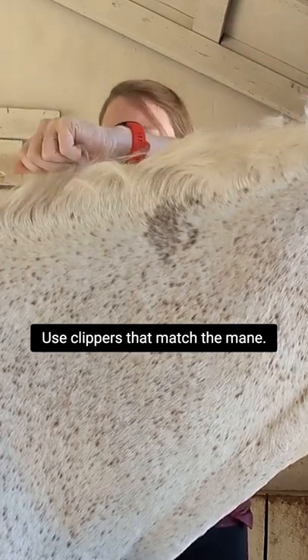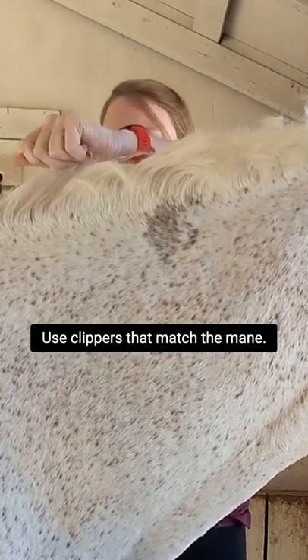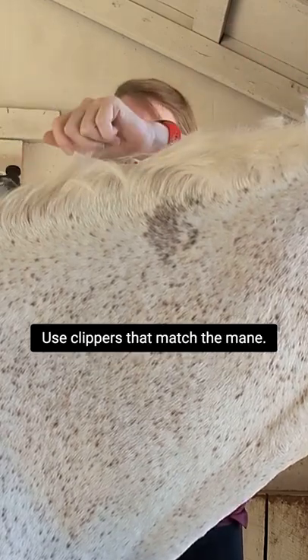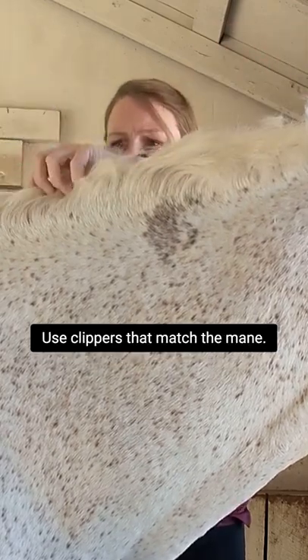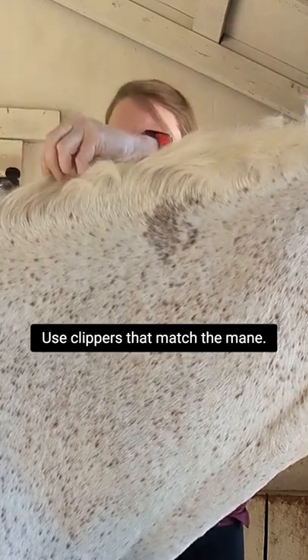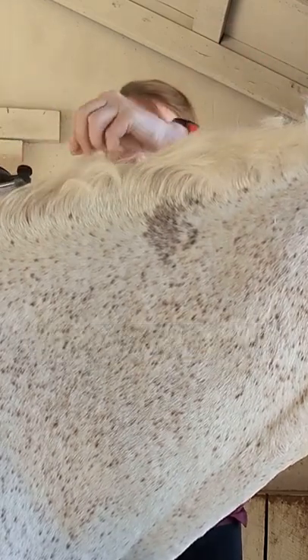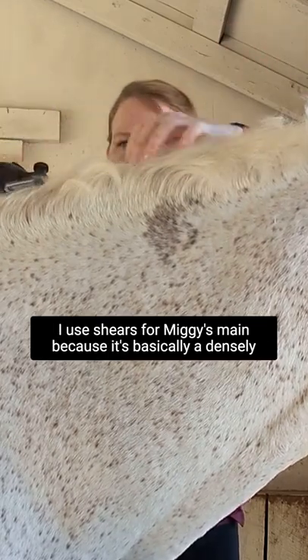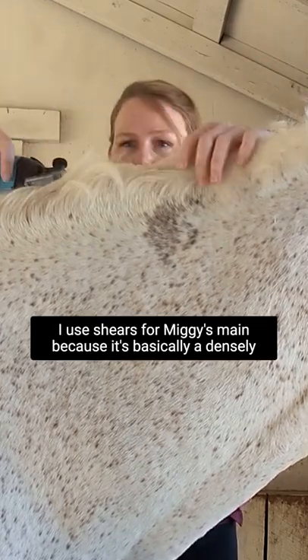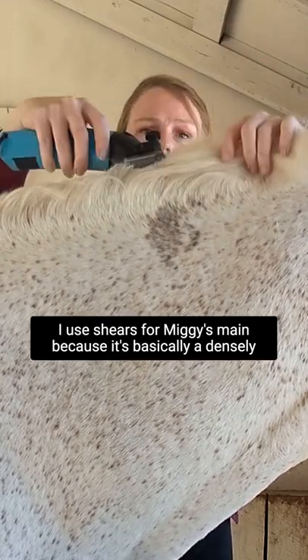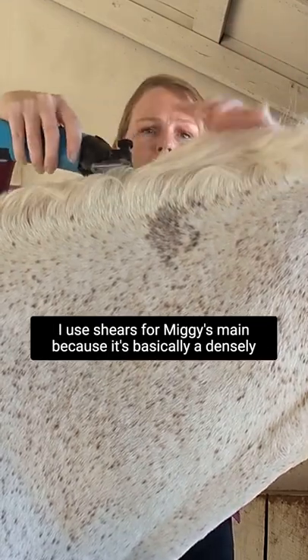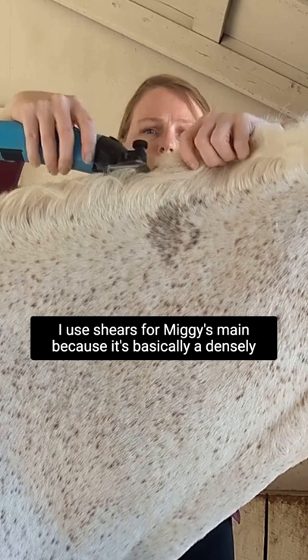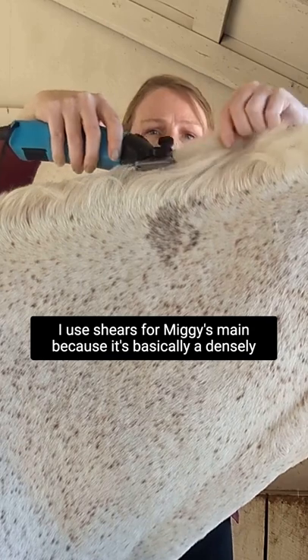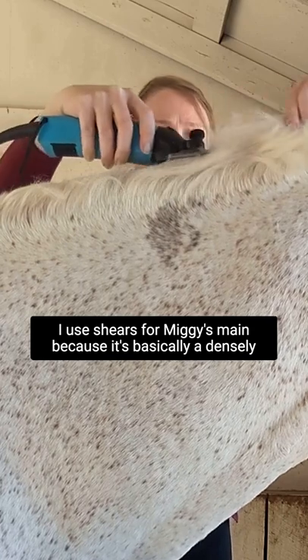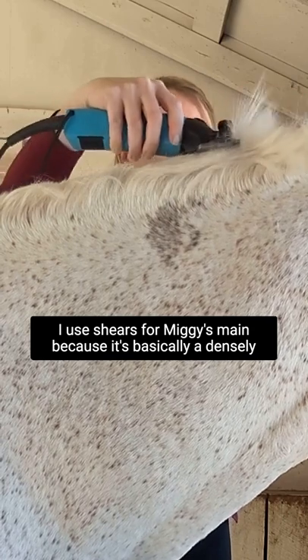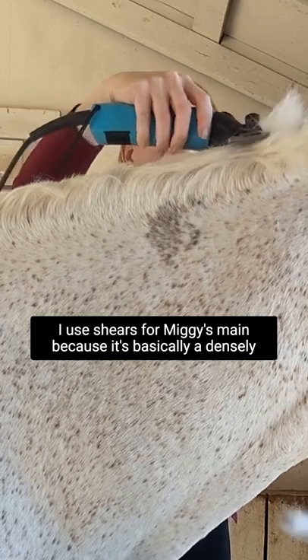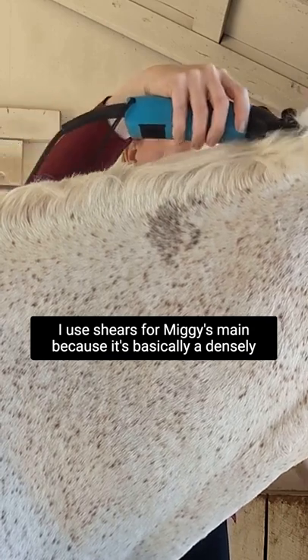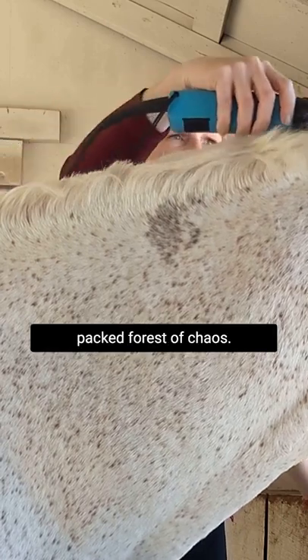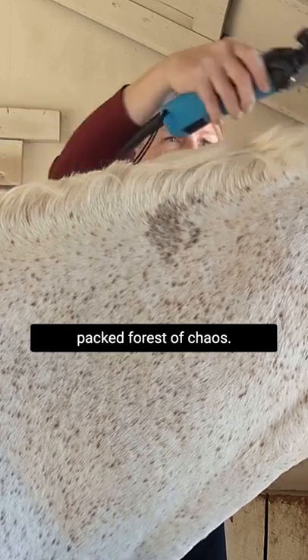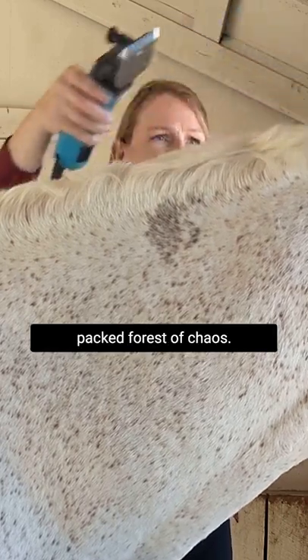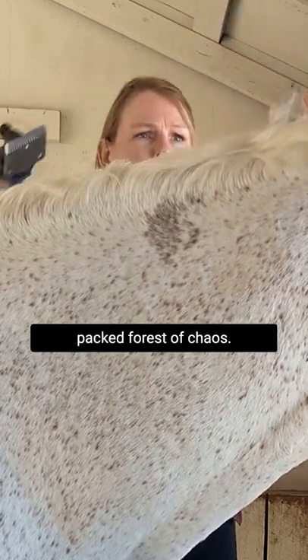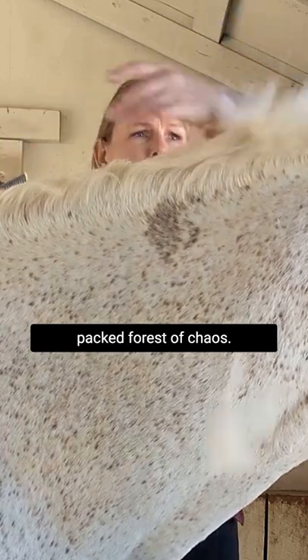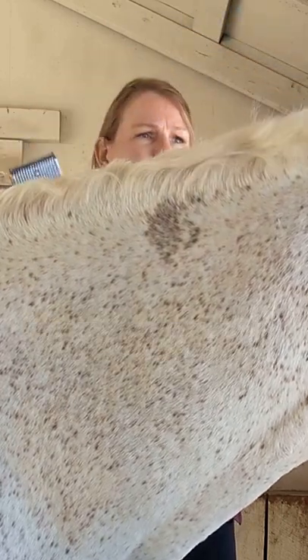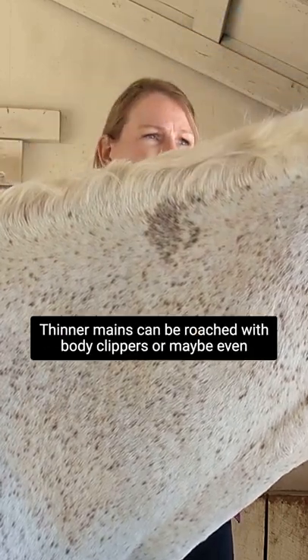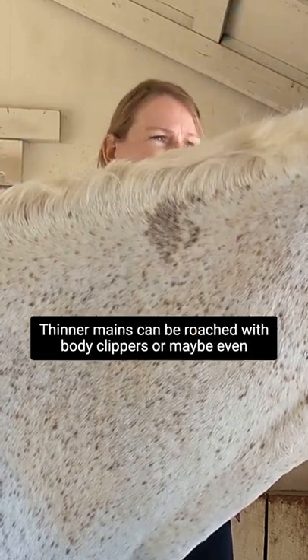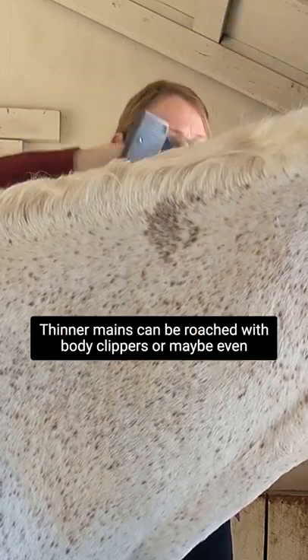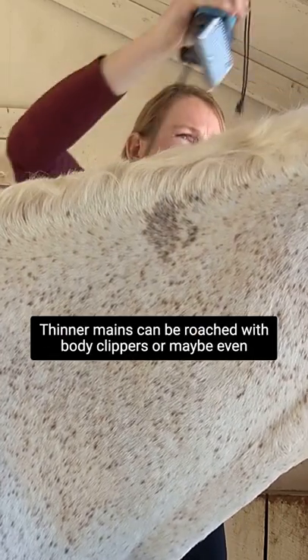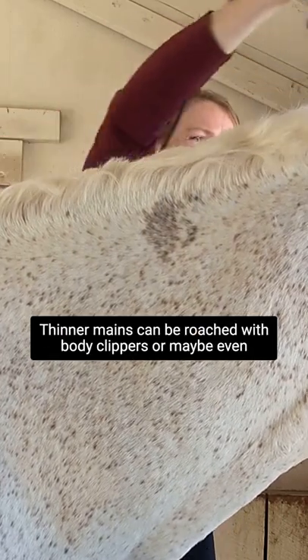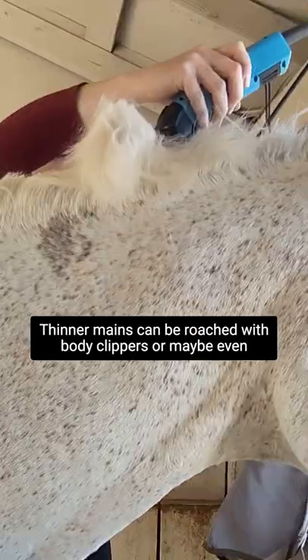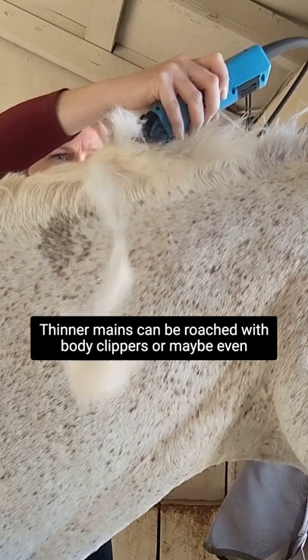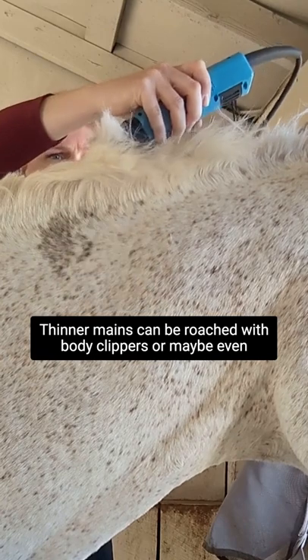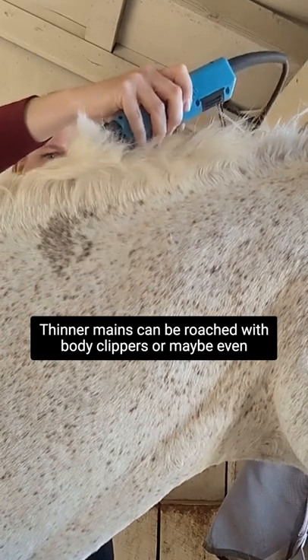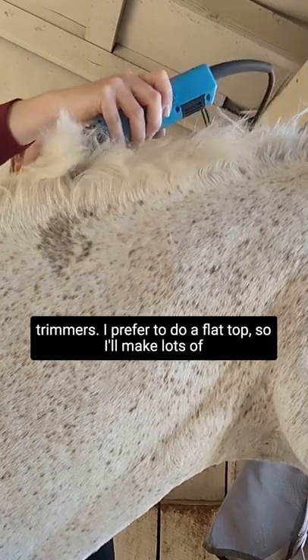Use clippers that match the mane. I use shears for Miggy's mane because it's basically a densely packed forest of chaos. Thinner manes can be roached with body clippers or maybe even trimmers.